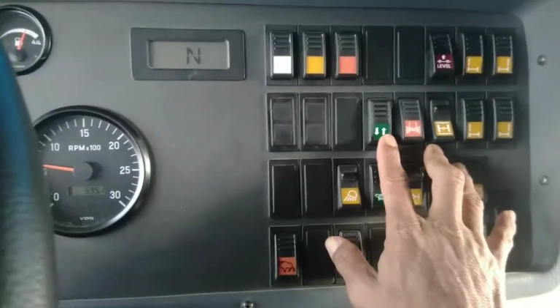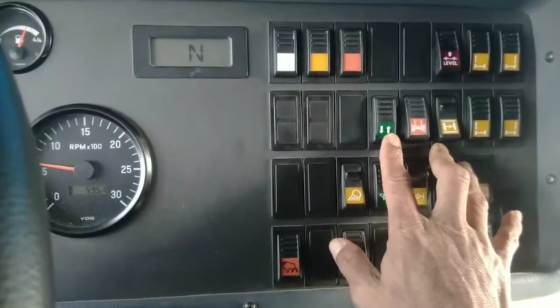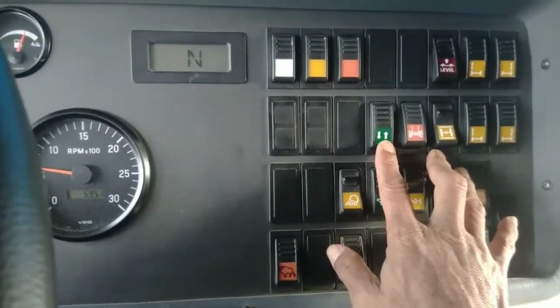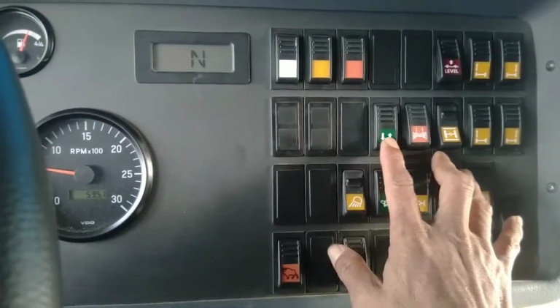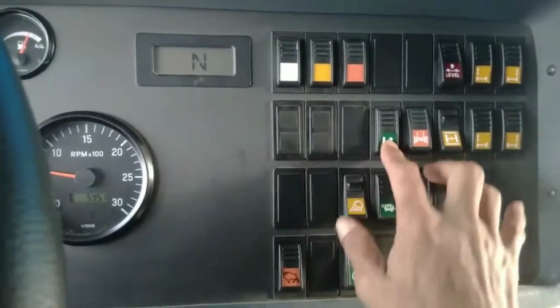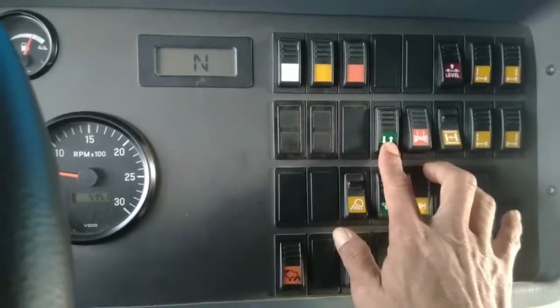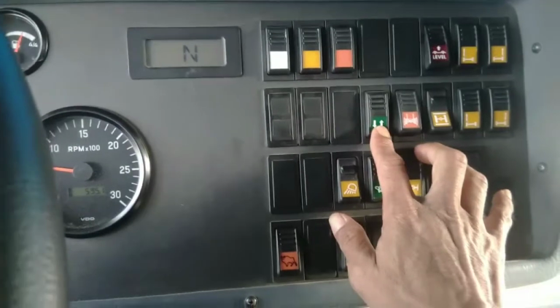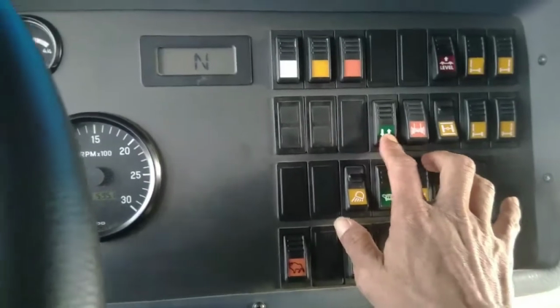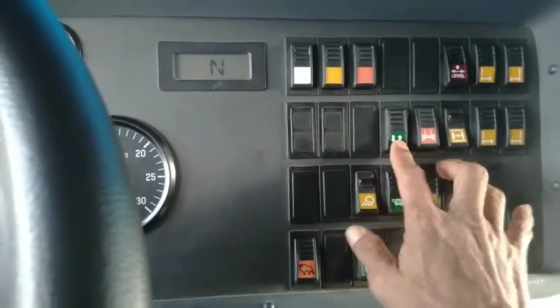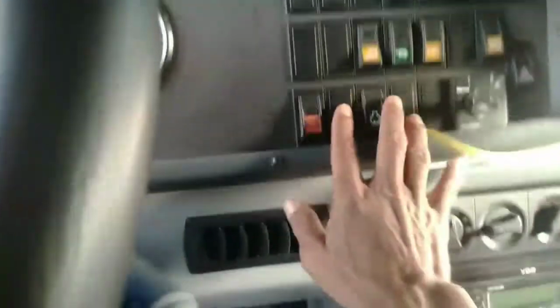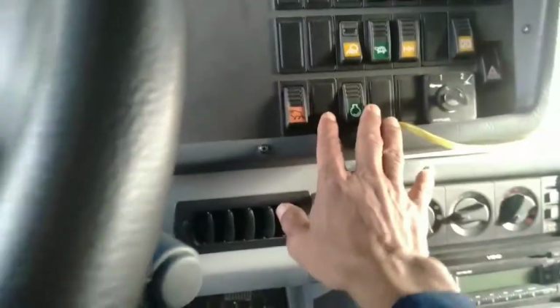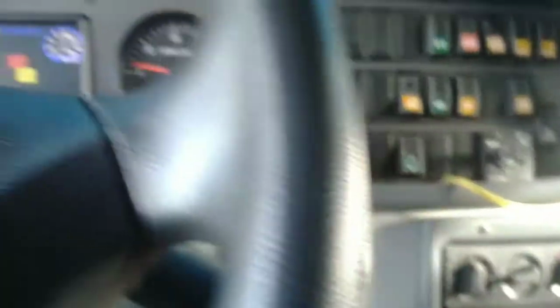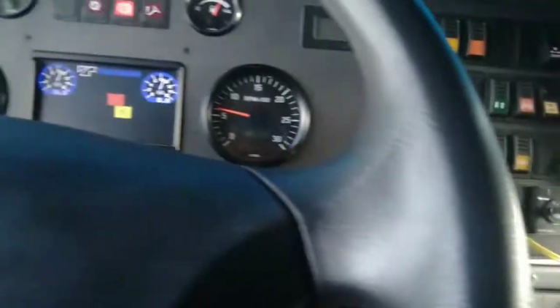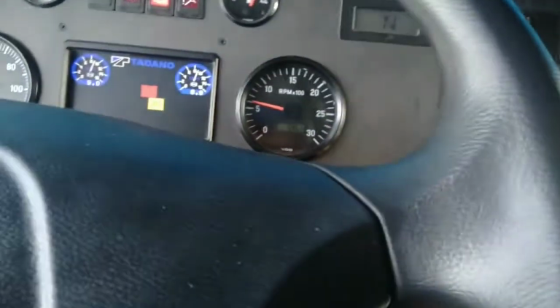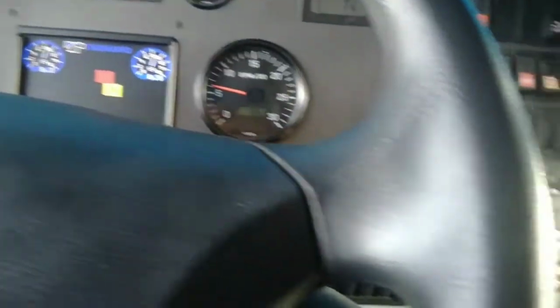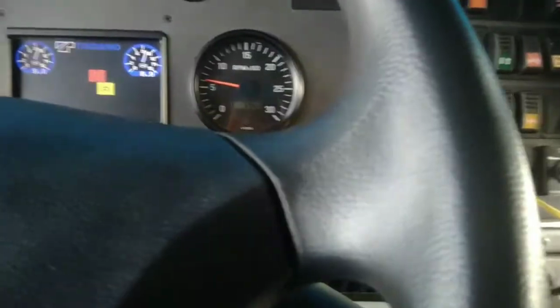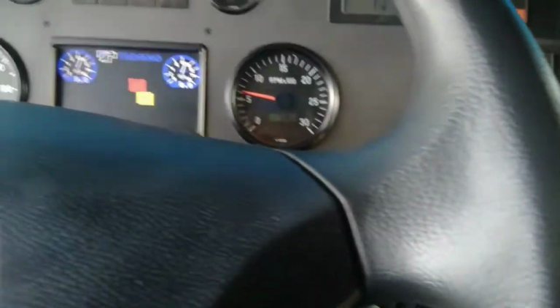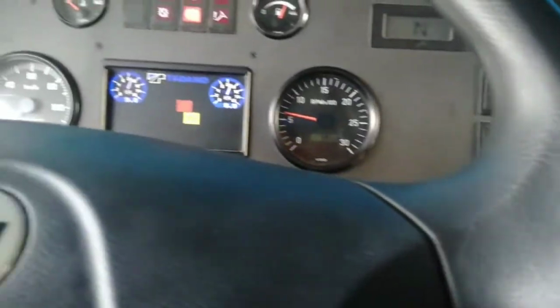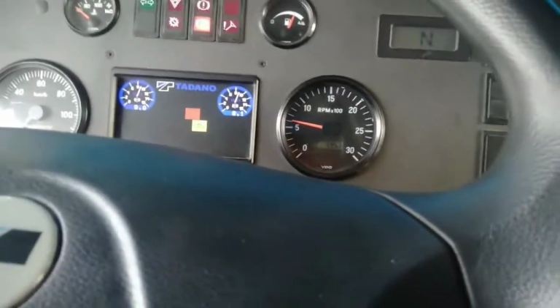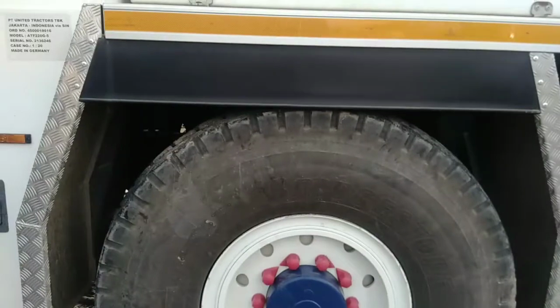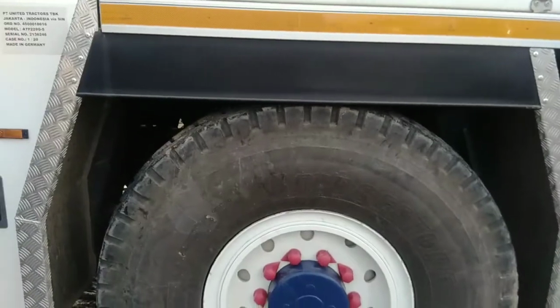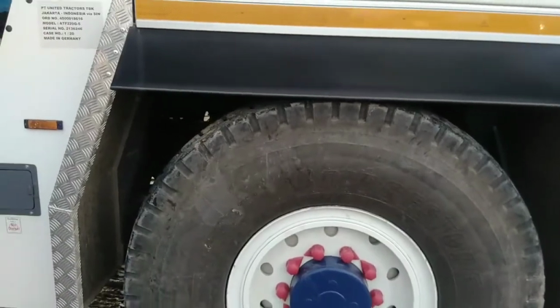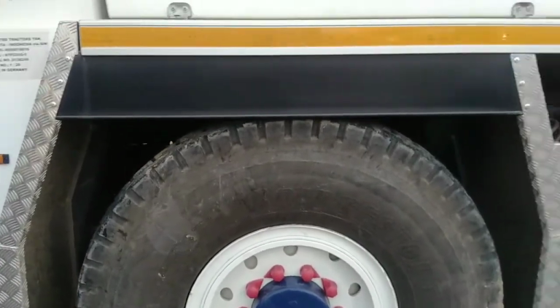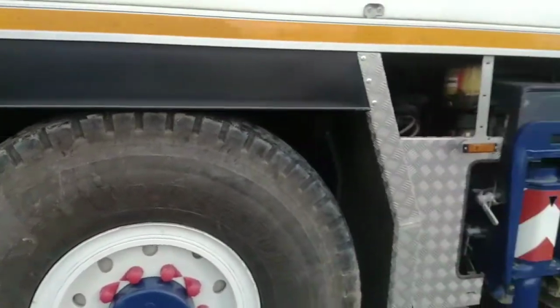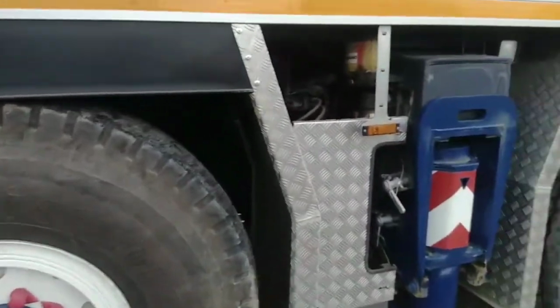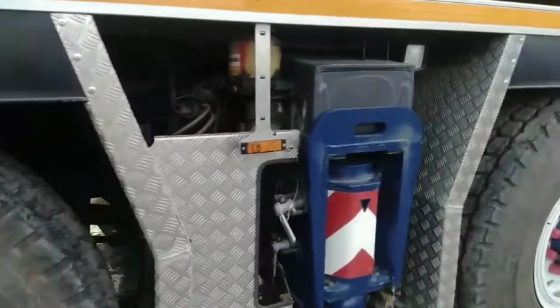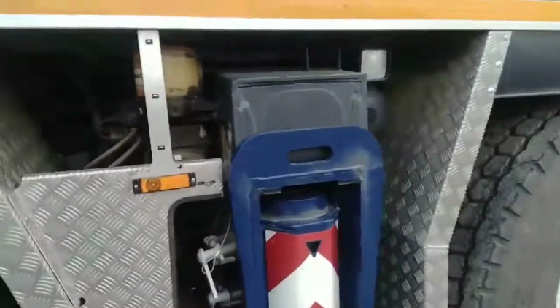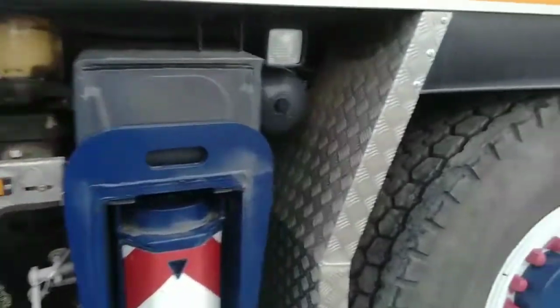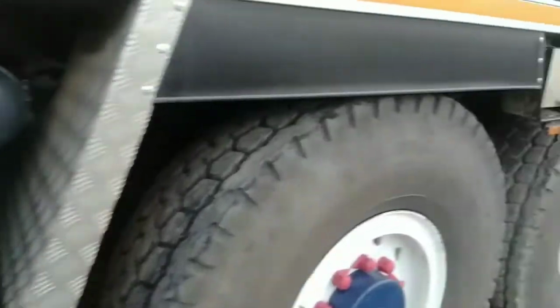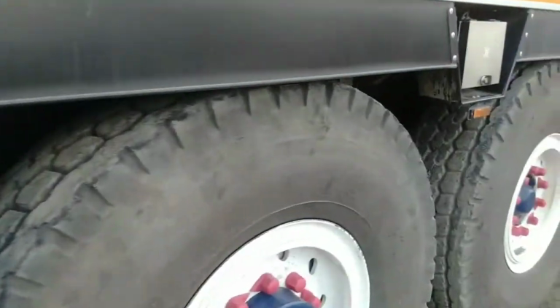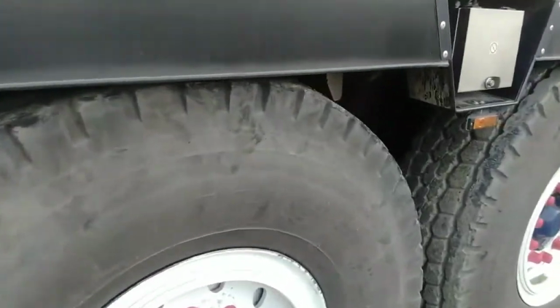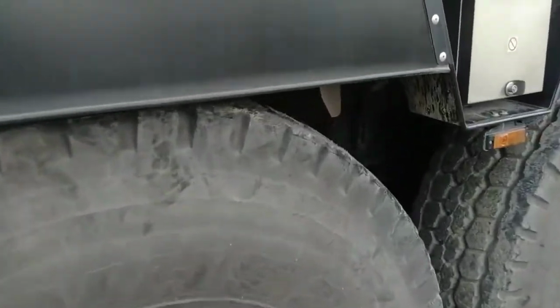Sebelahnya itu untuk menurunkan suspensi otomatis, kita turun semua. Kita lihat keluar ya guys, kita lihat fungsi jacknya ya — digital jack out trigger.